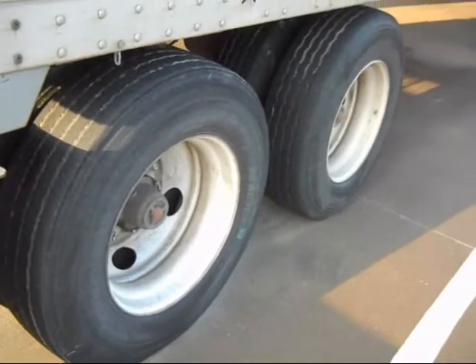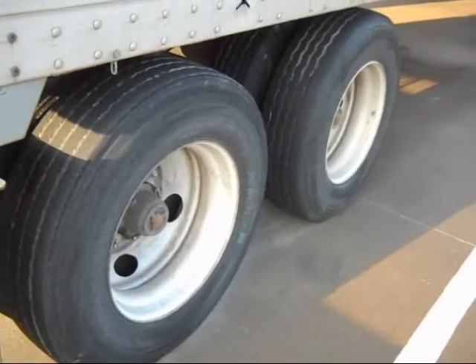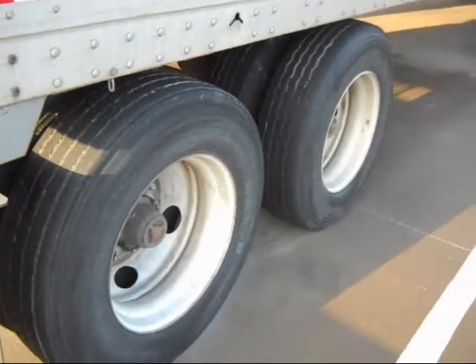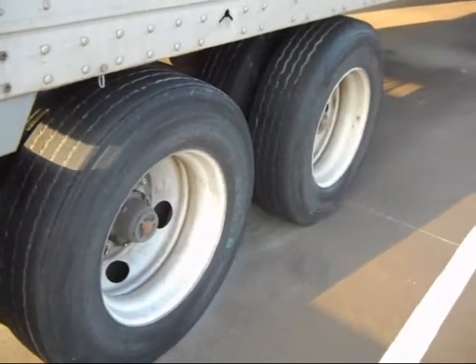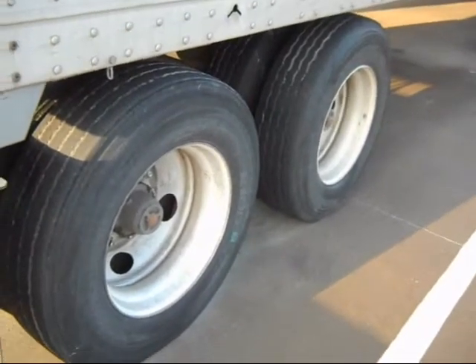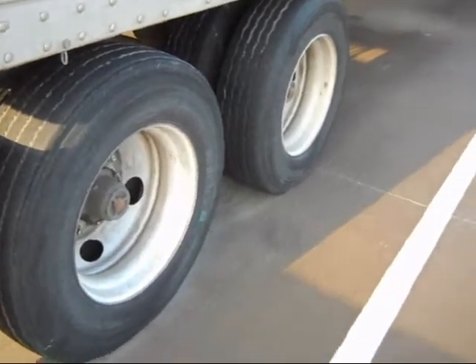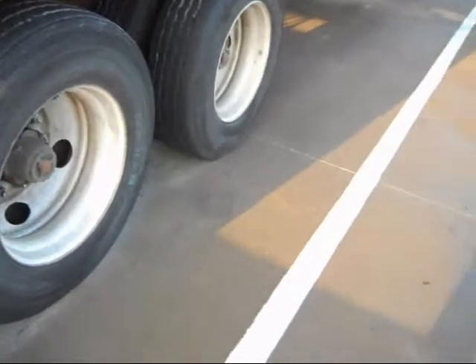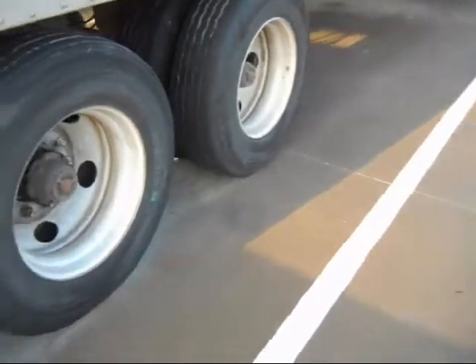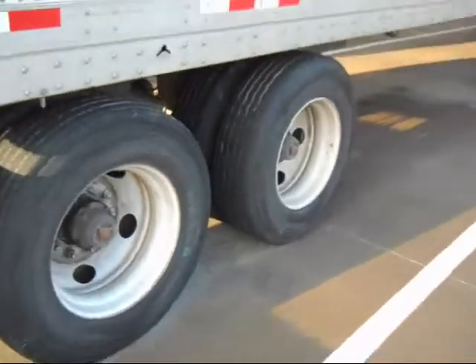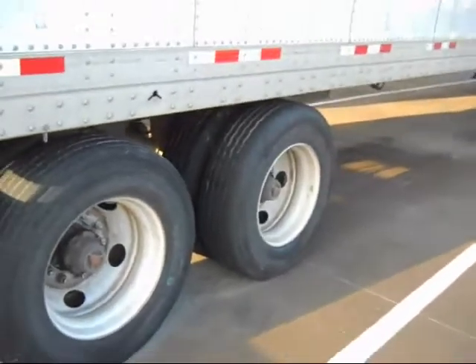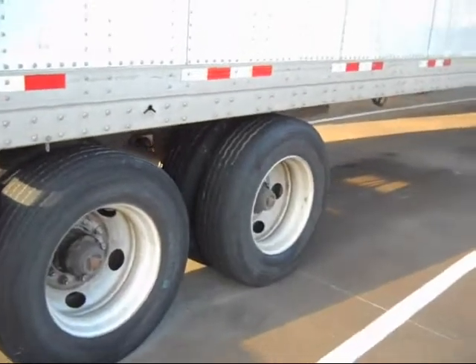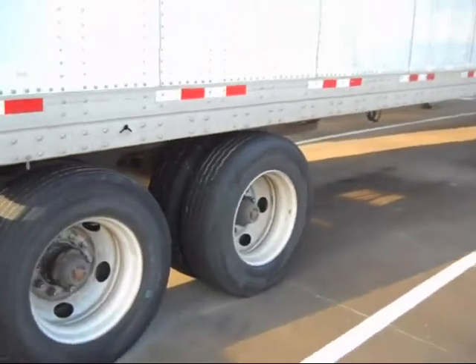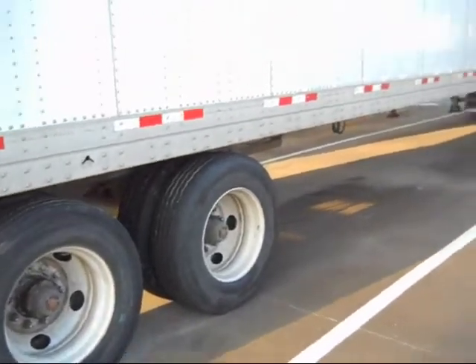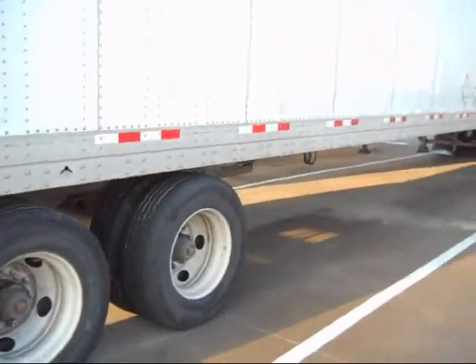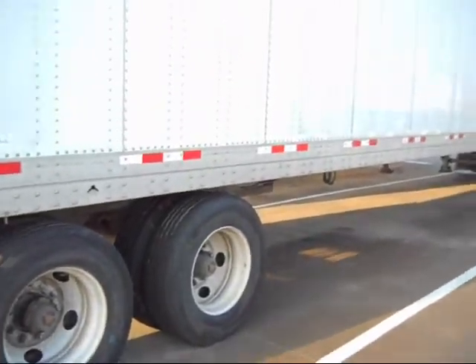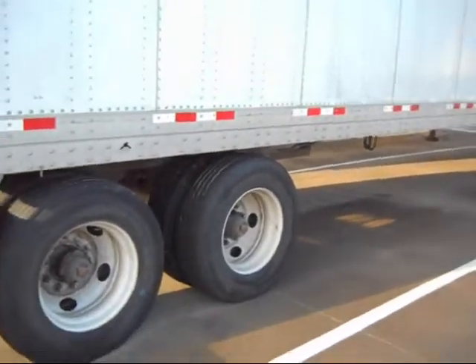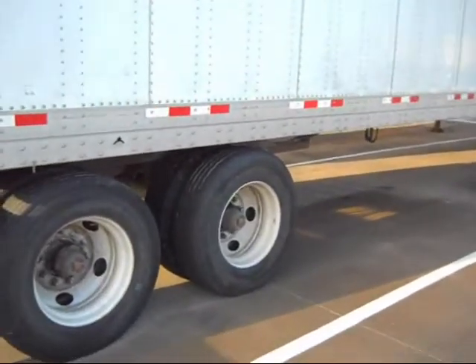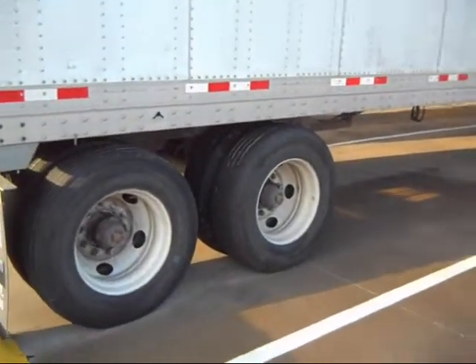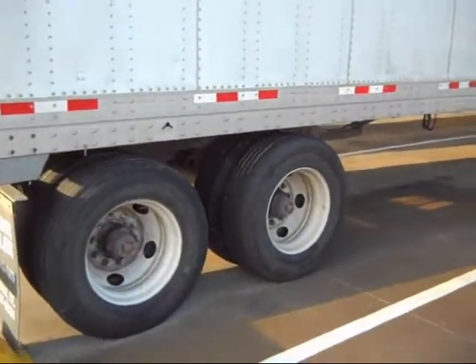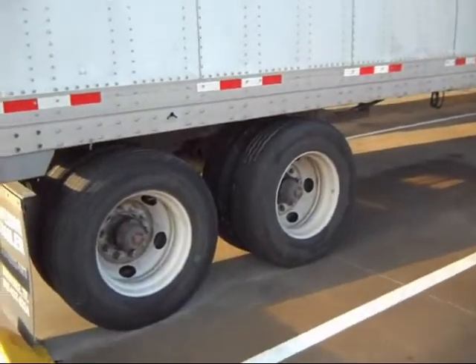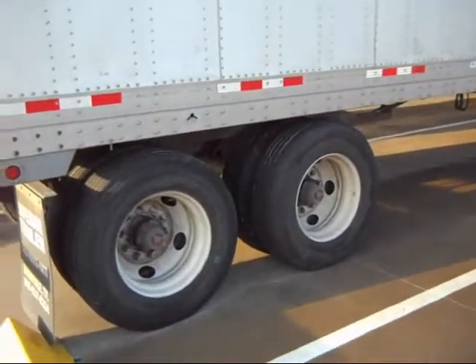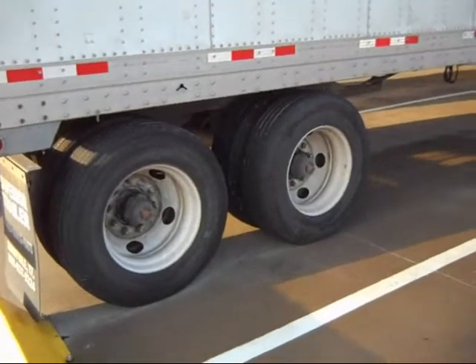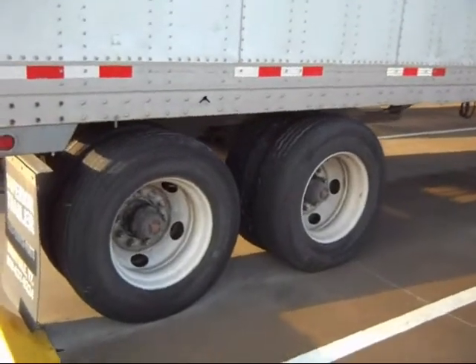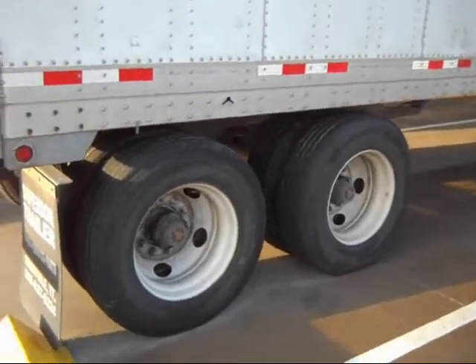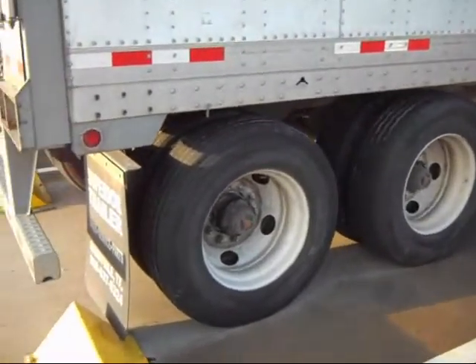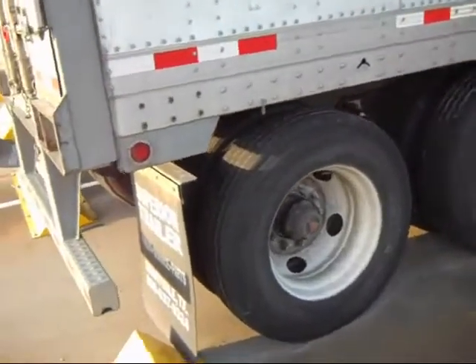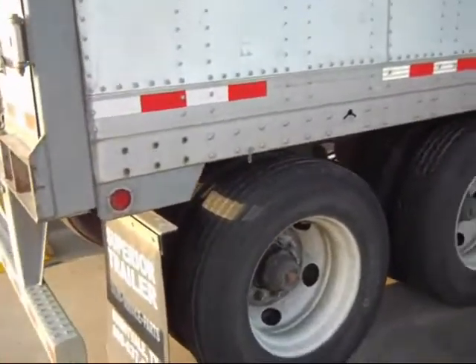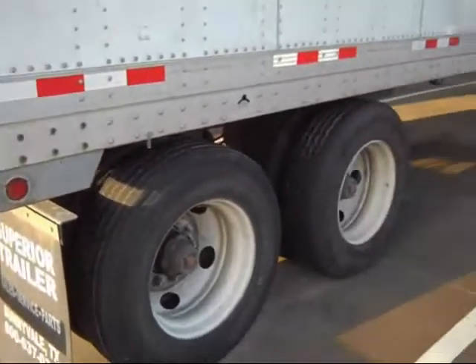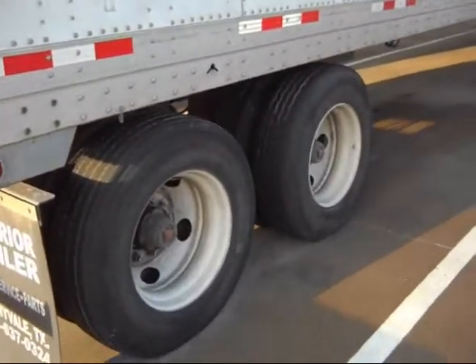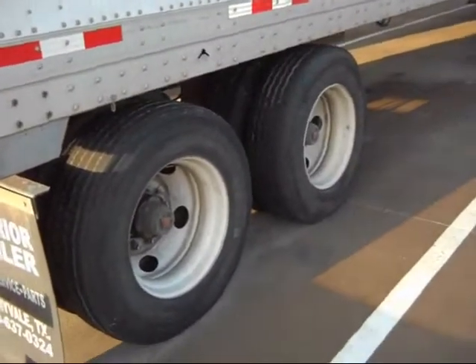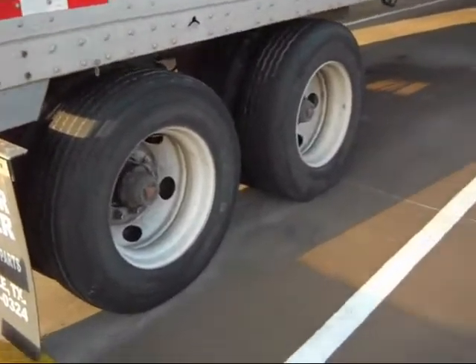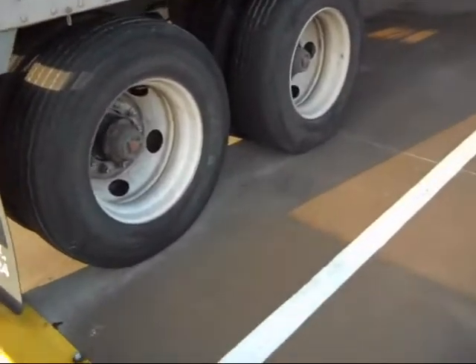This is not a tip about where to place your tandems after you get loaded. This is a tip to save you from losing your mud flaps when you're sliding those tandems.